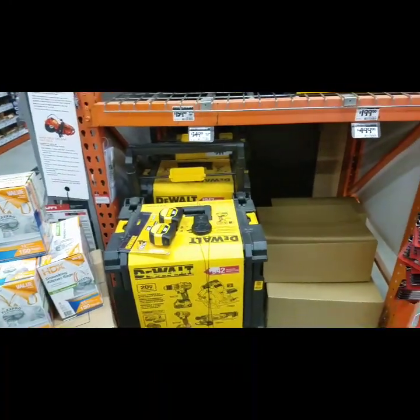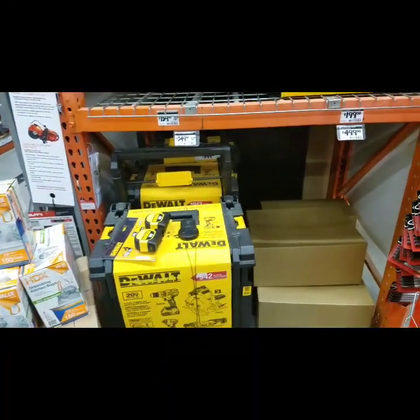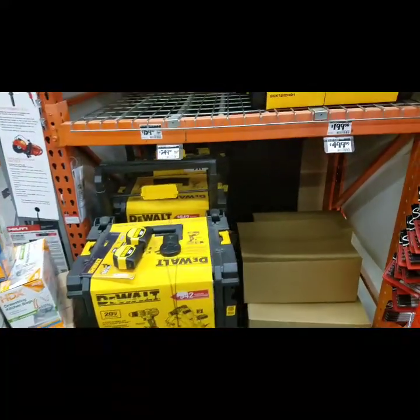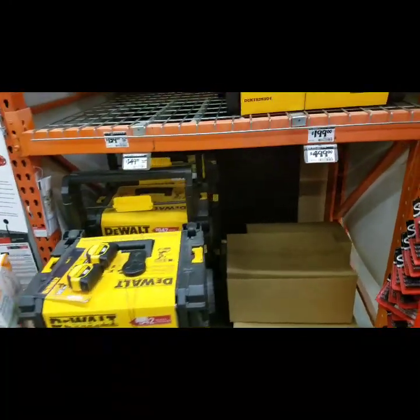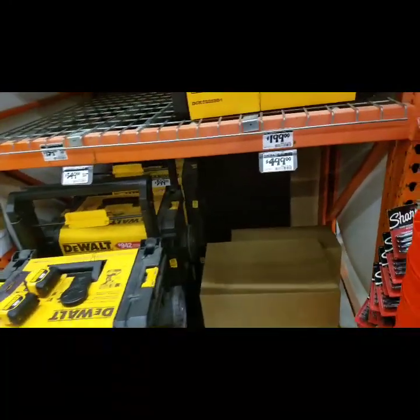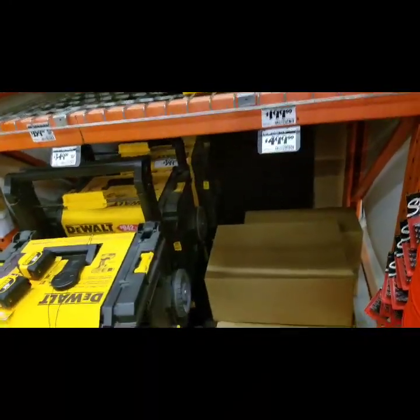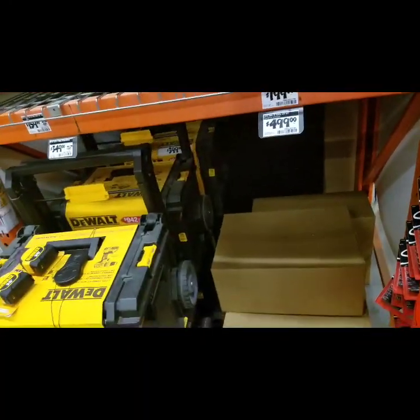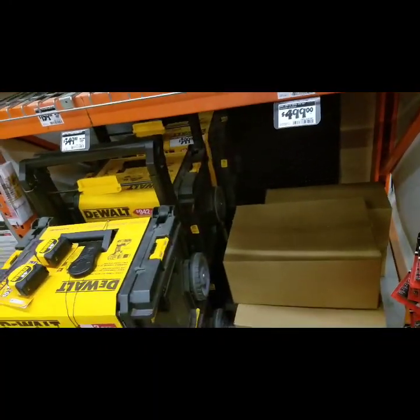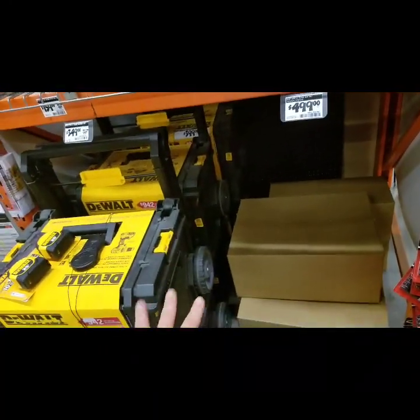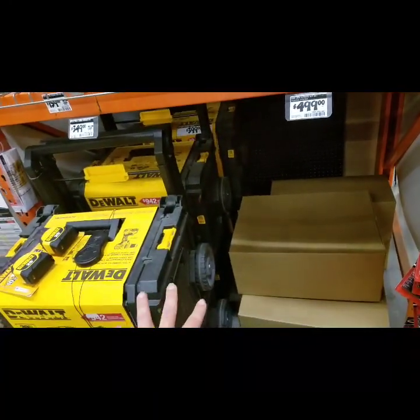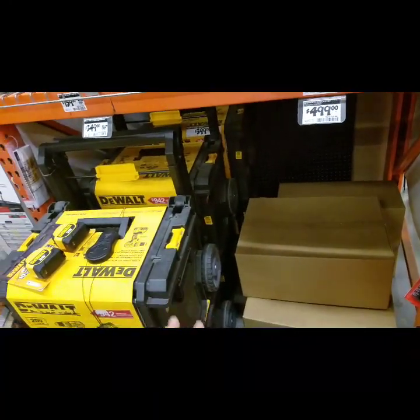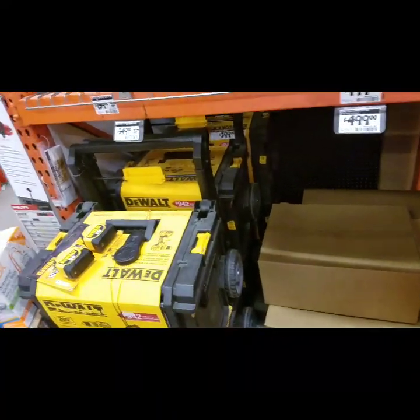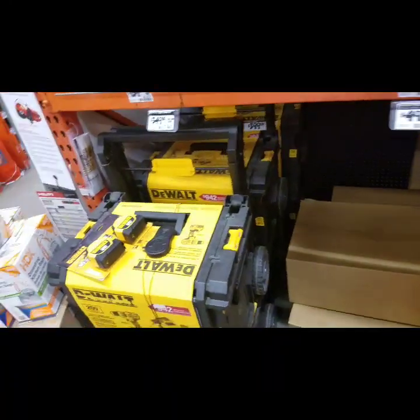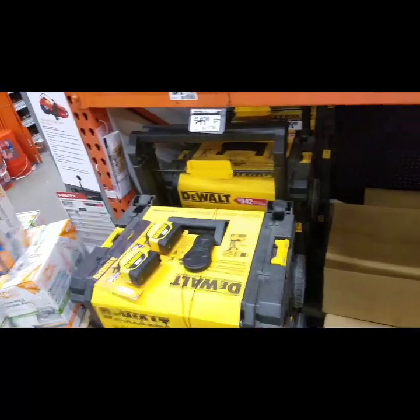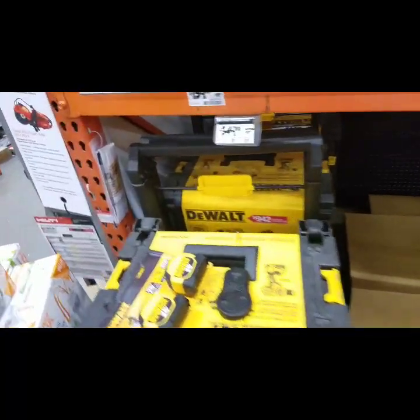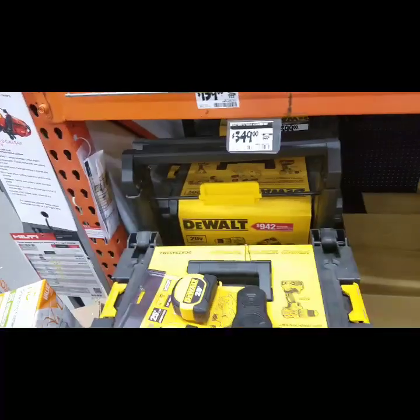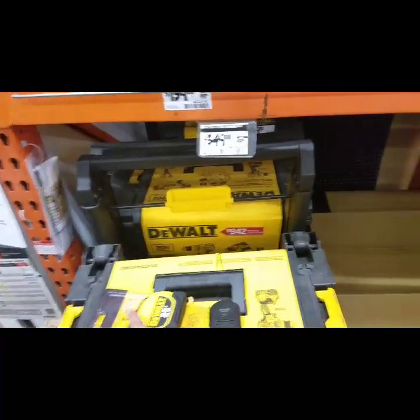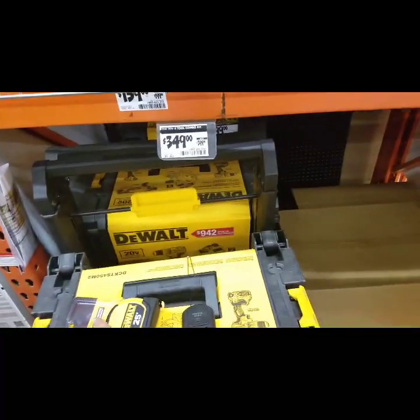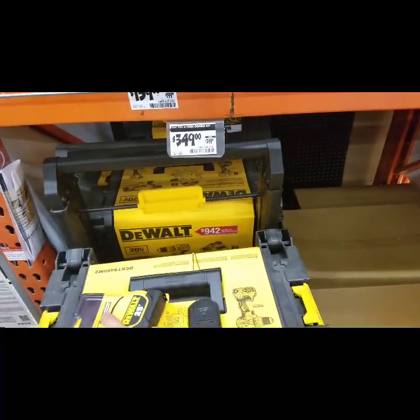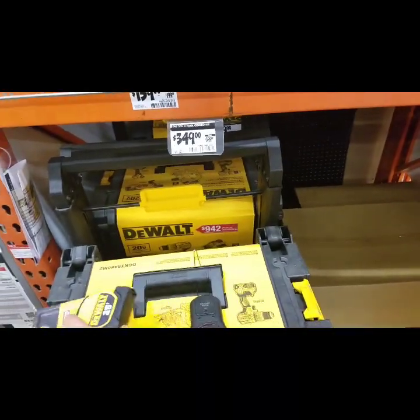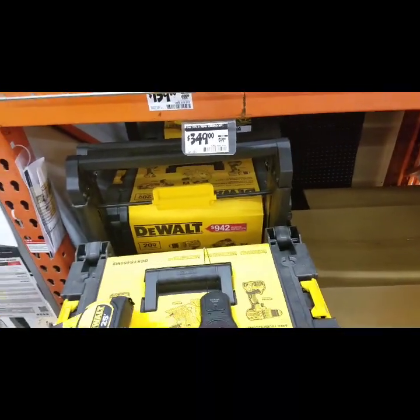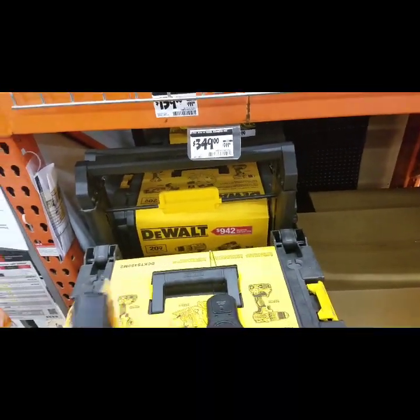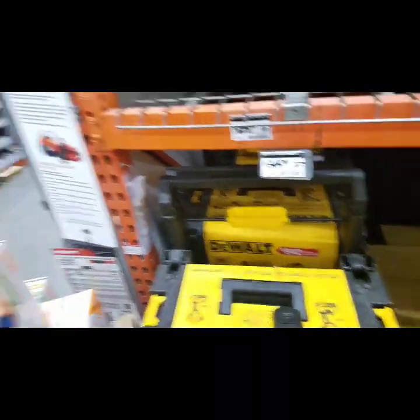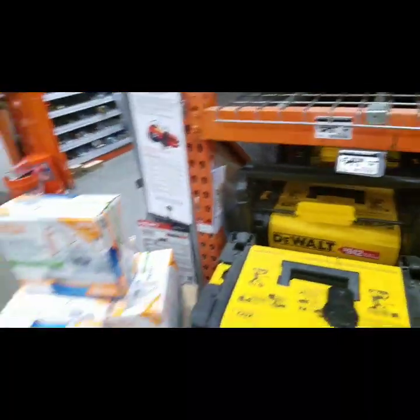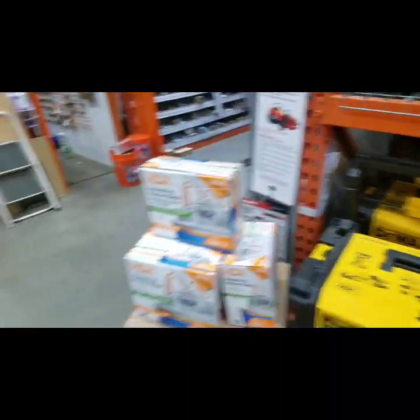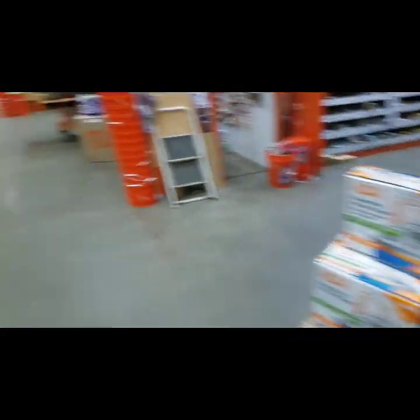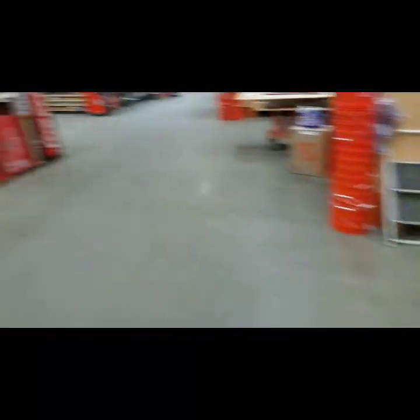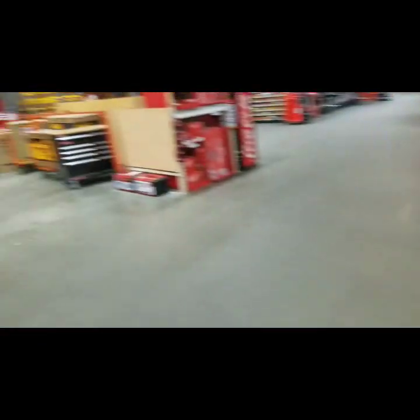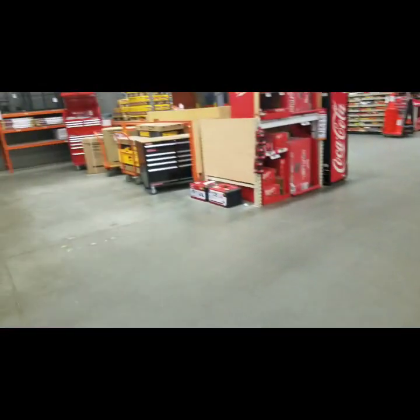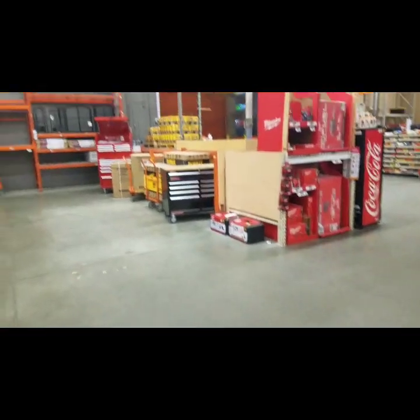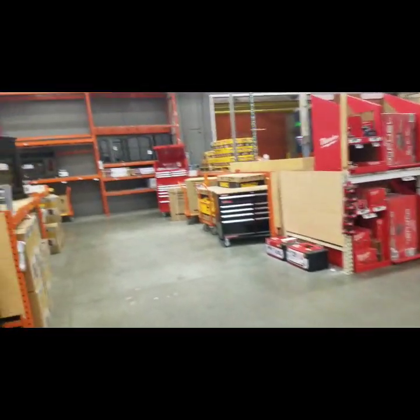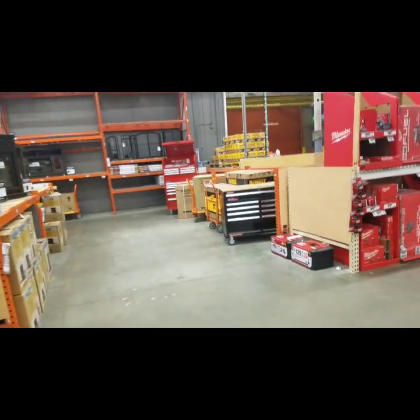They're gonna have to discount here. I mean, there's six of these — 349. I don't know, what do we got over here?